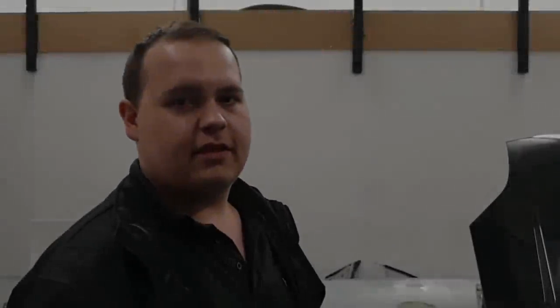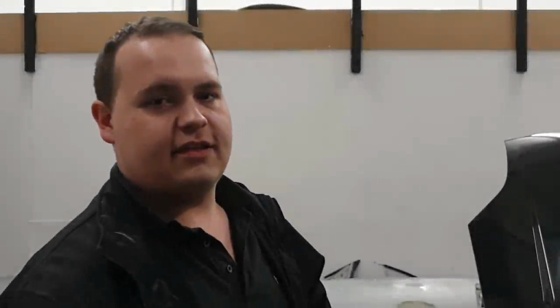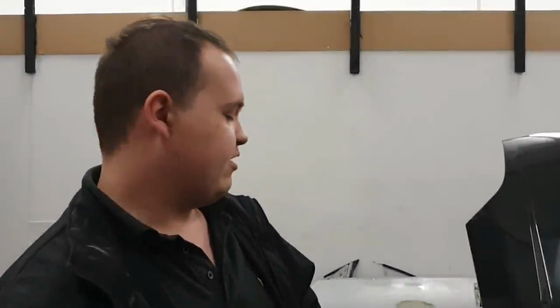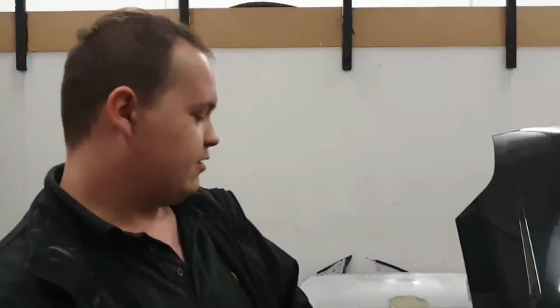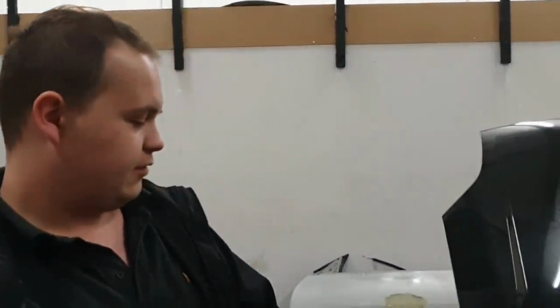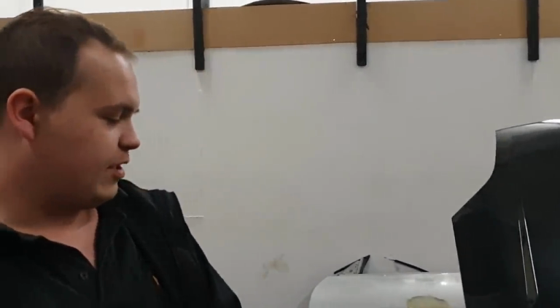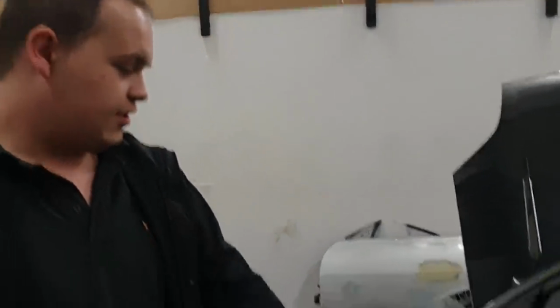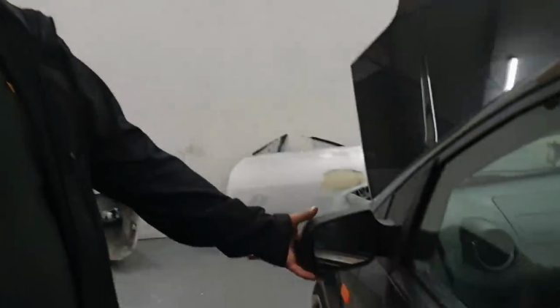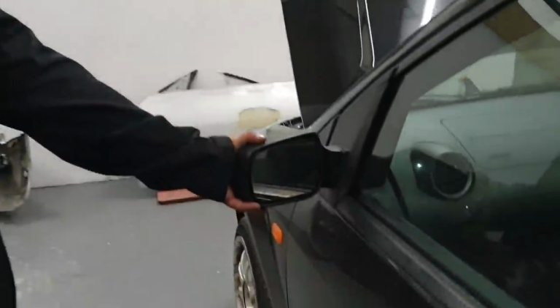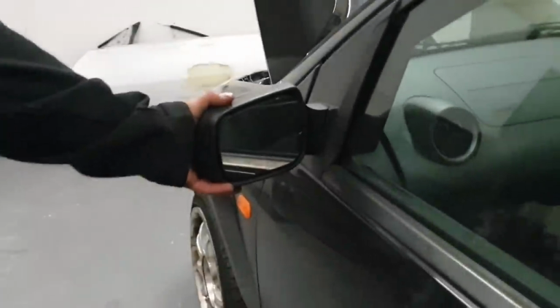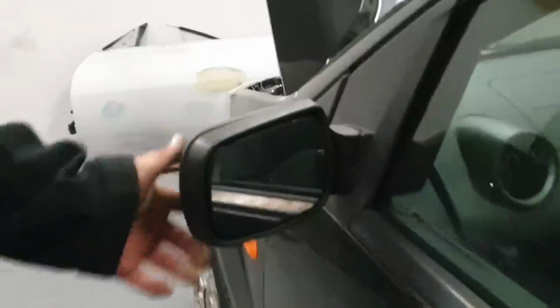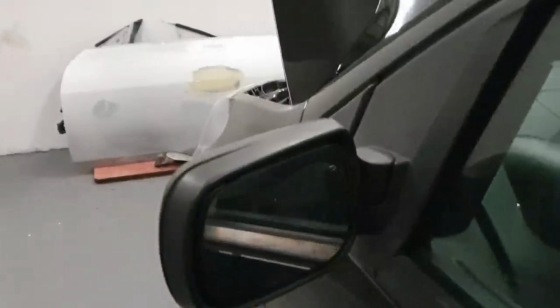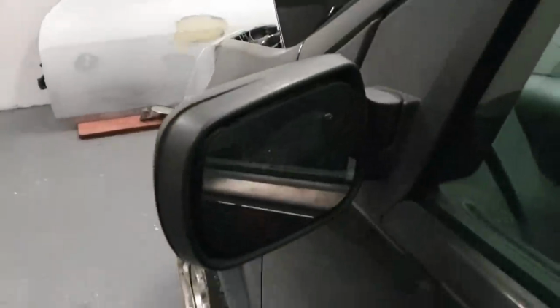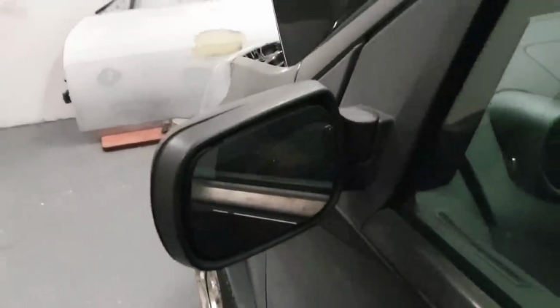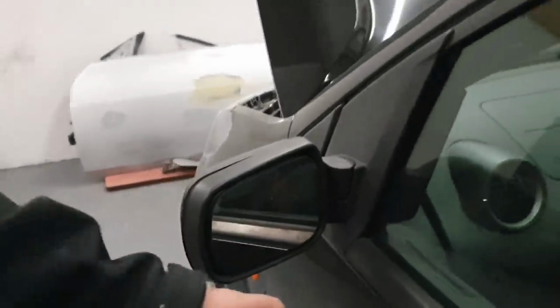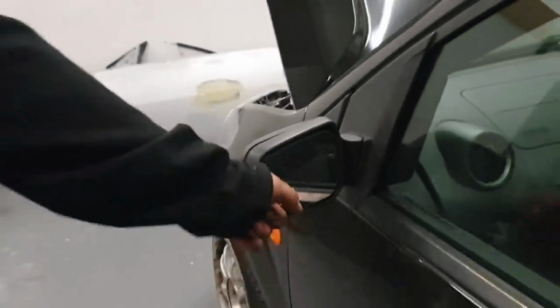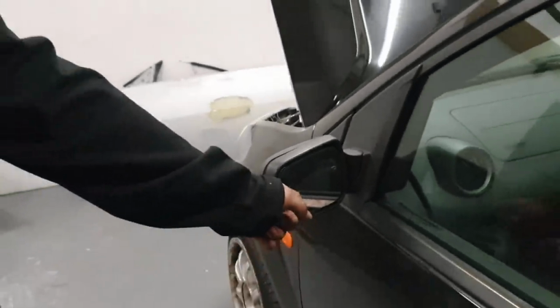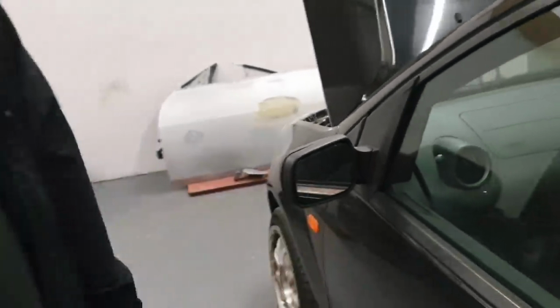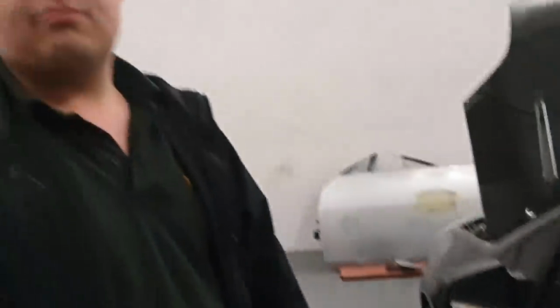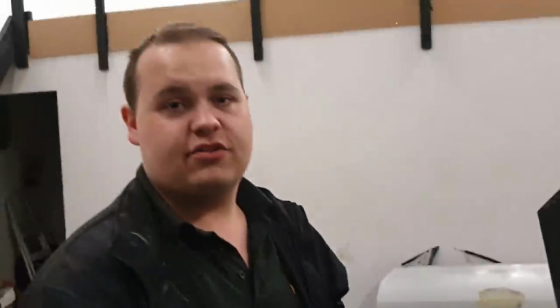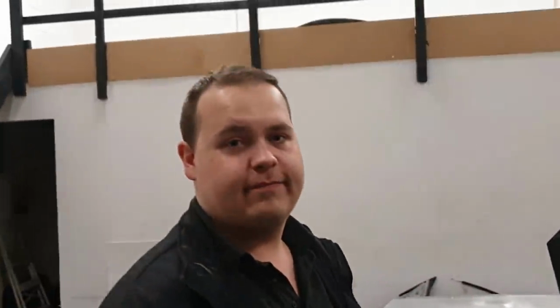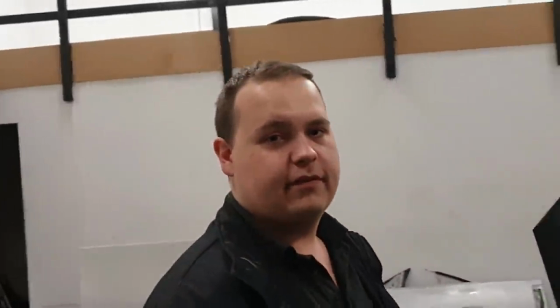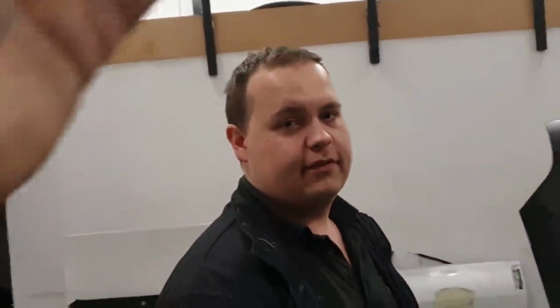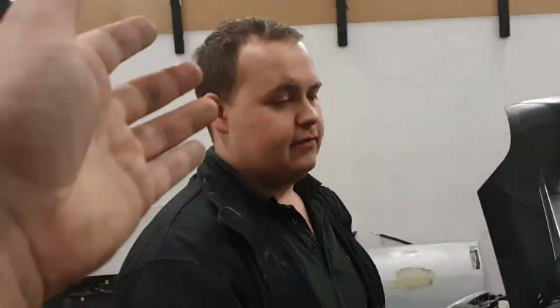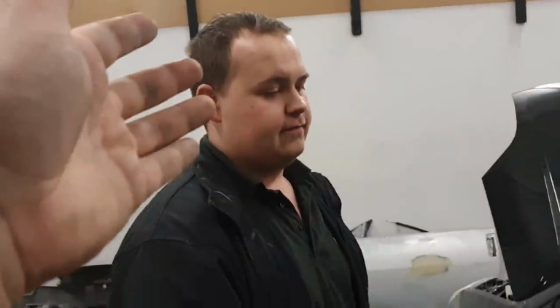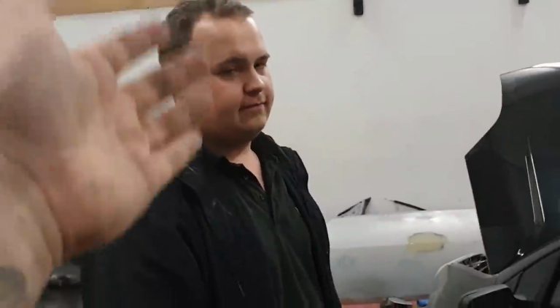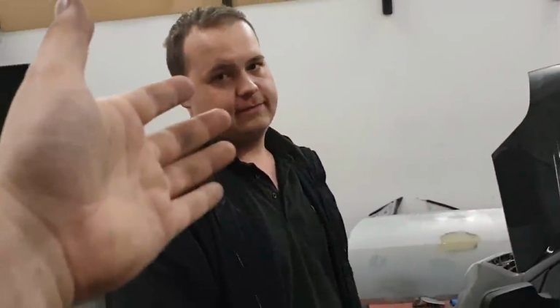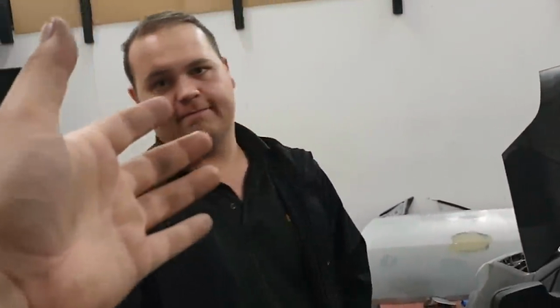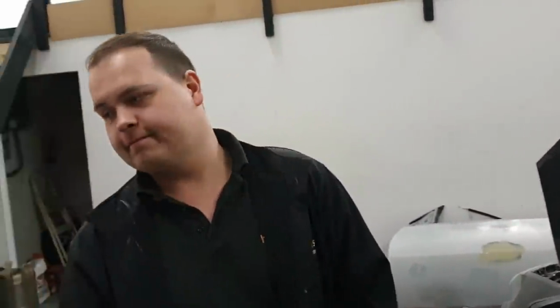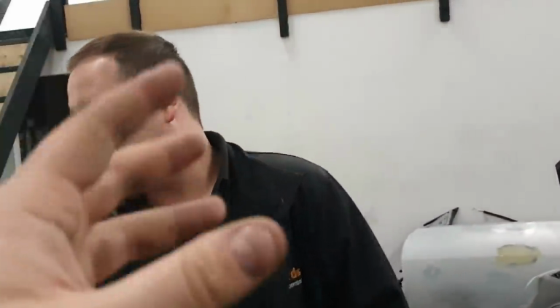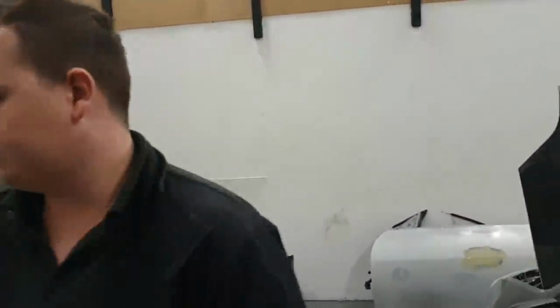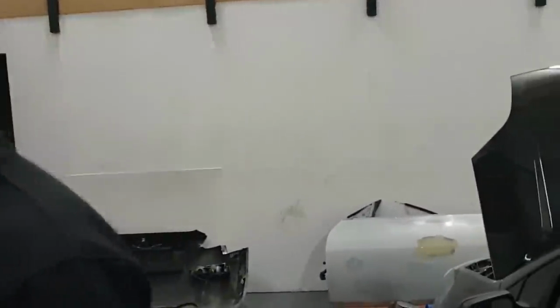Next, check your mirrors. Make sure they're secure — just give them a little wiggle — and make sure the glass isn't smashed. You need to be able to see people behind you so you're not going to pull out on anybody.